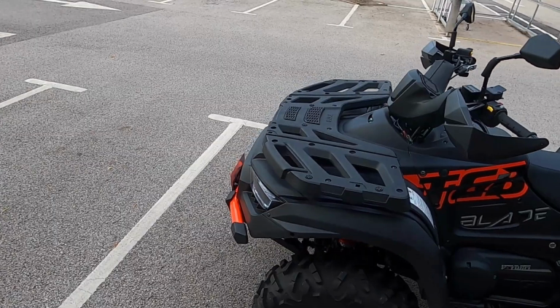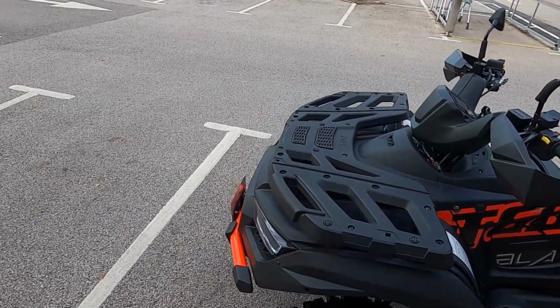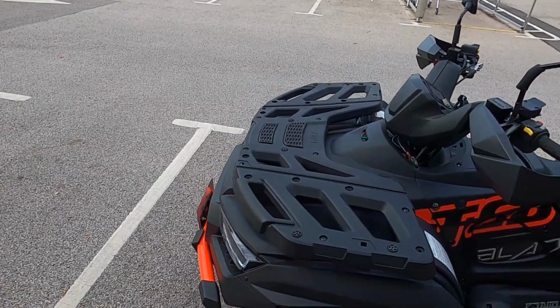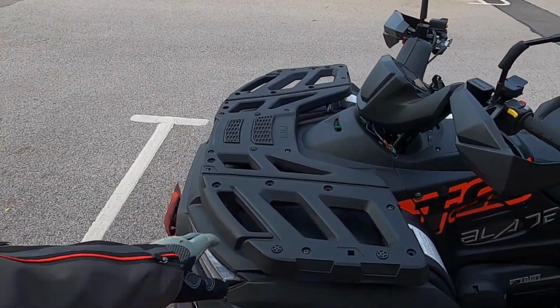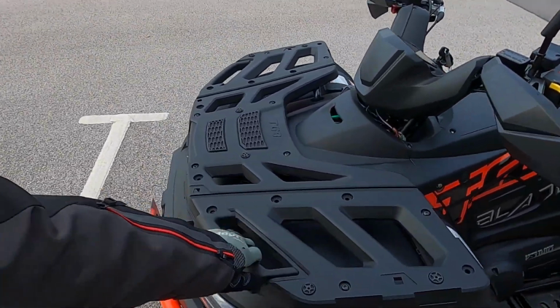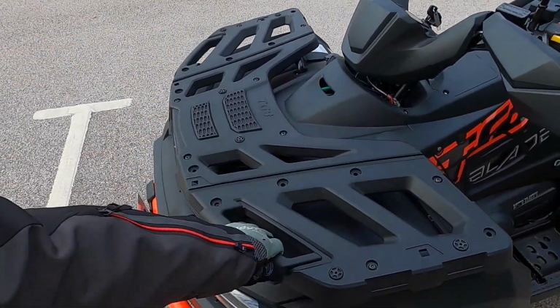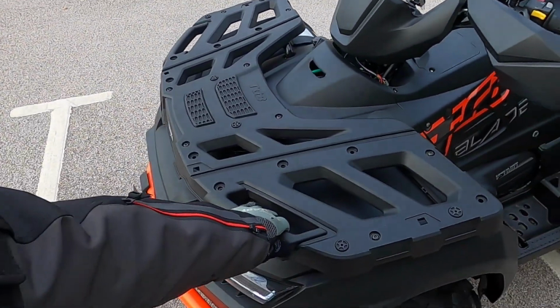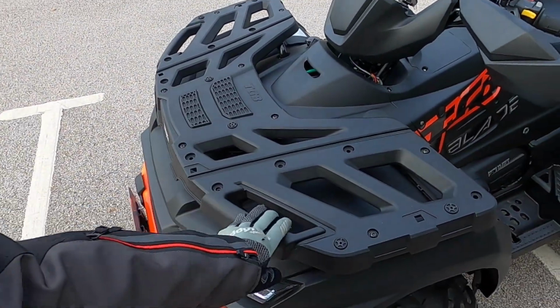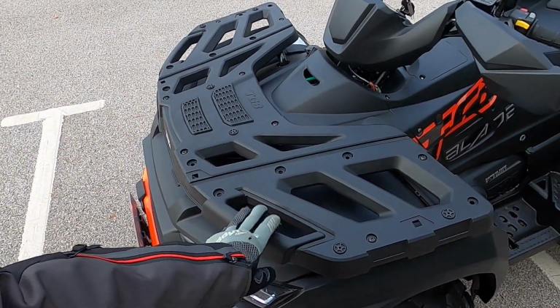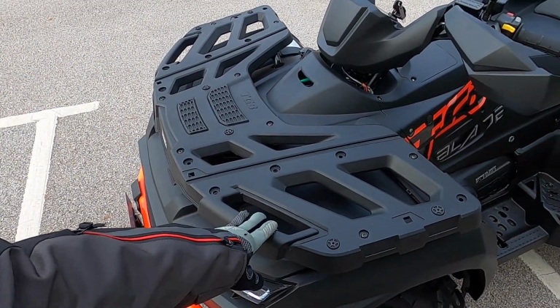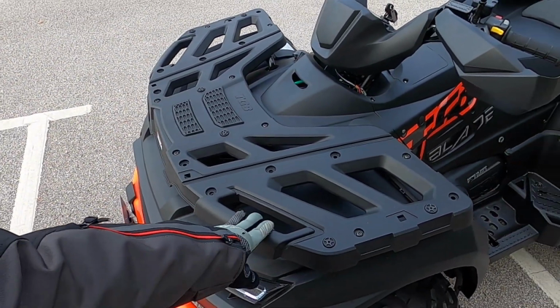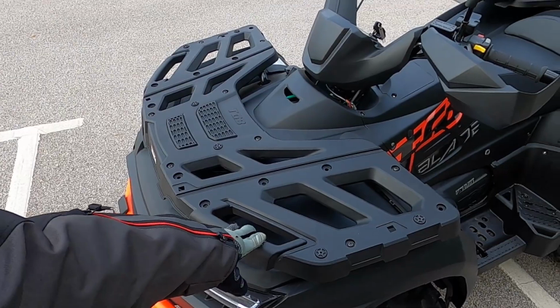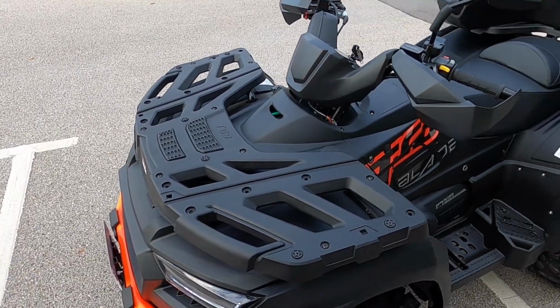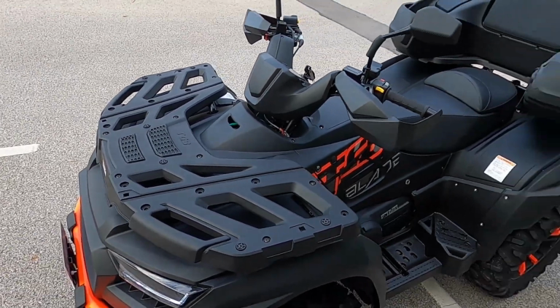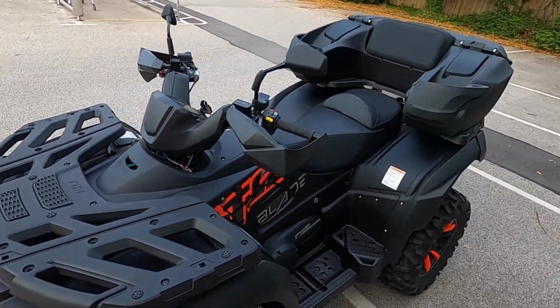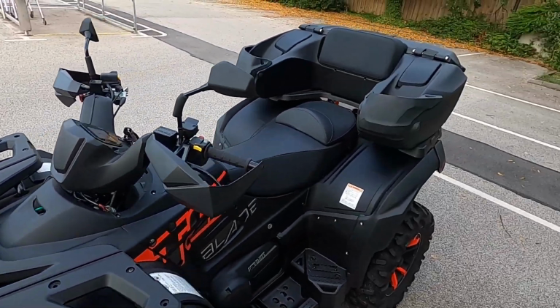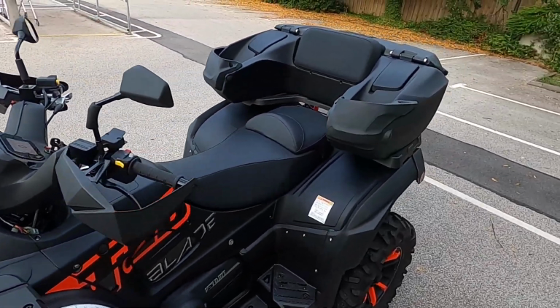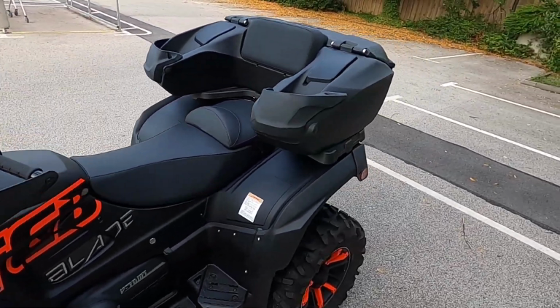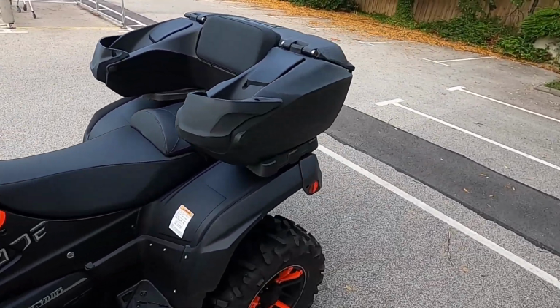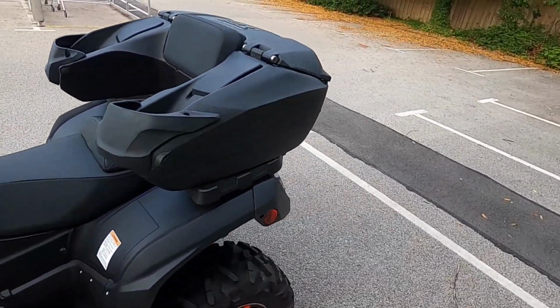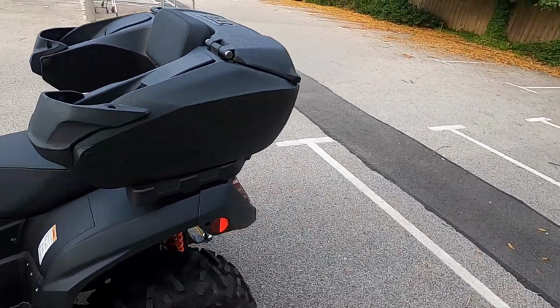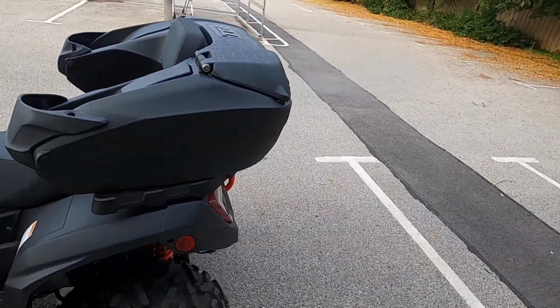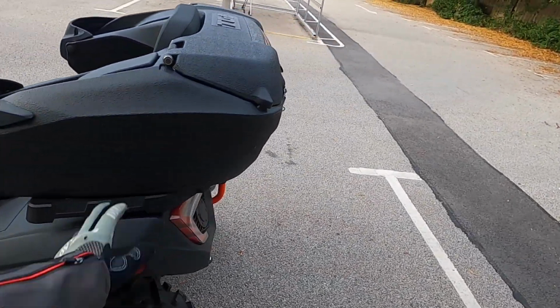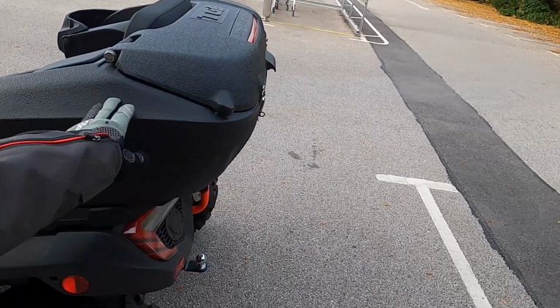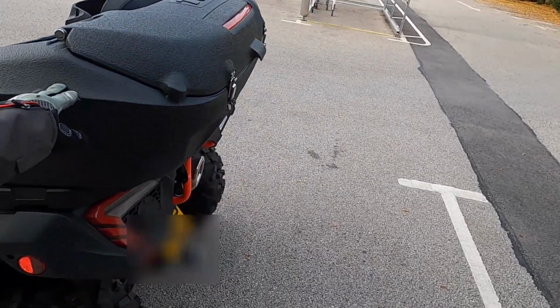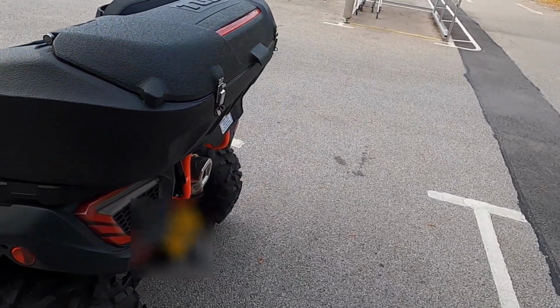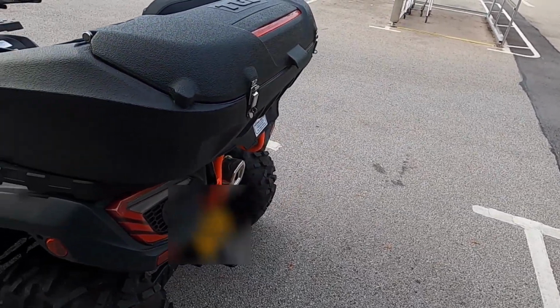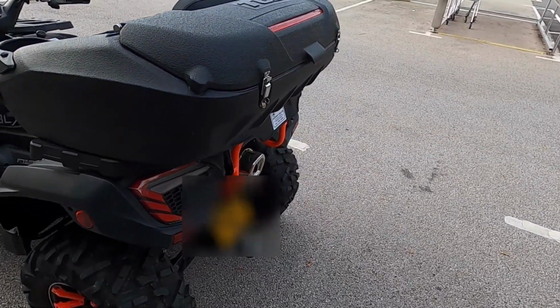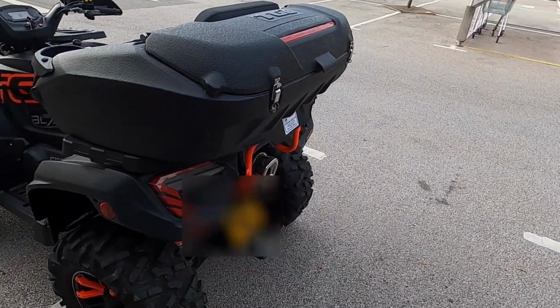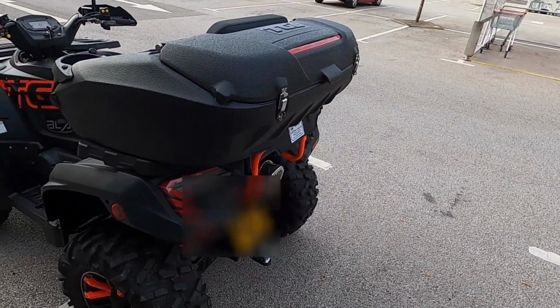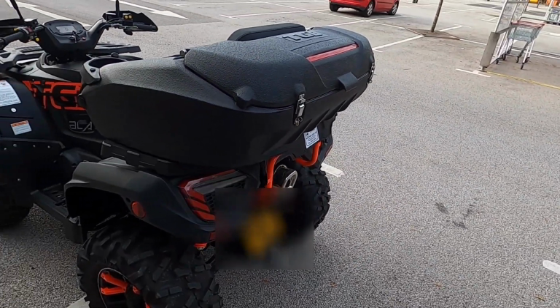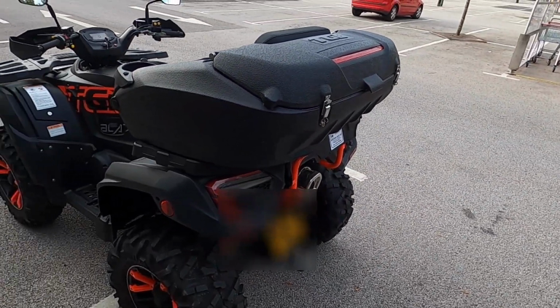So the front rack — you can put about 30 kilos of stuff on there, and on the back rack, assuming you haven't got the top box on, about 50 kilos worth of stuff.